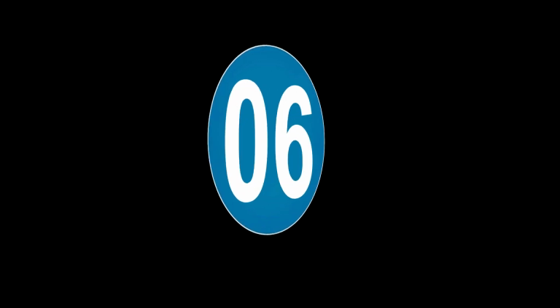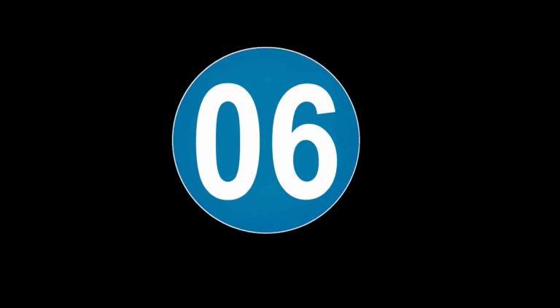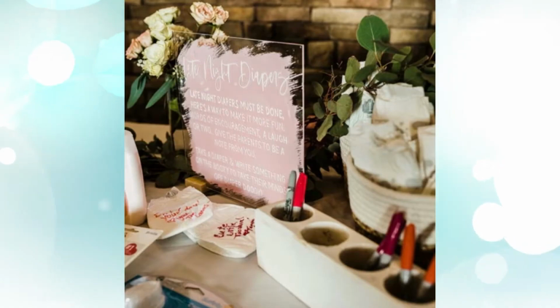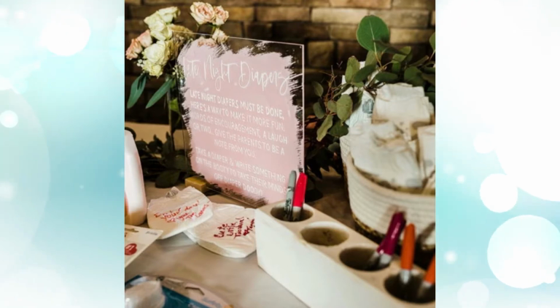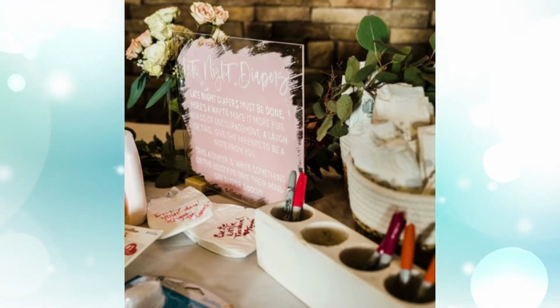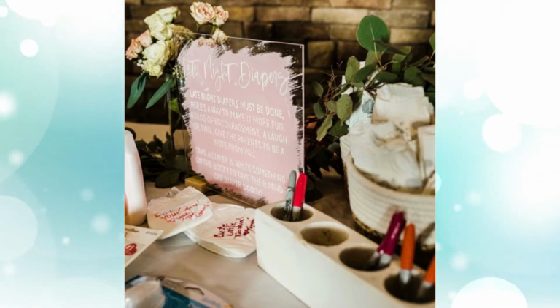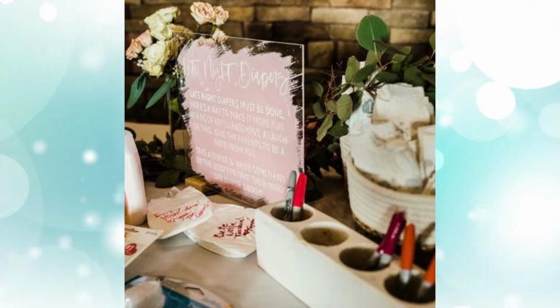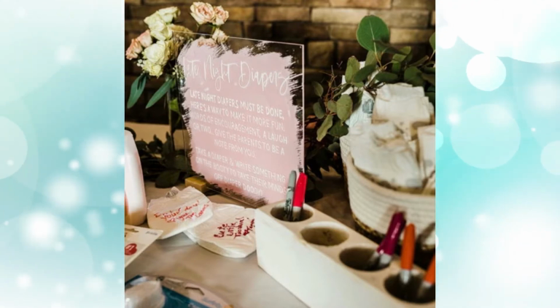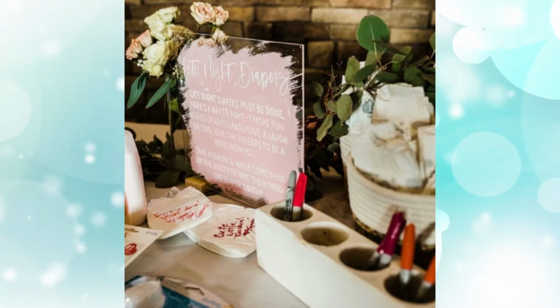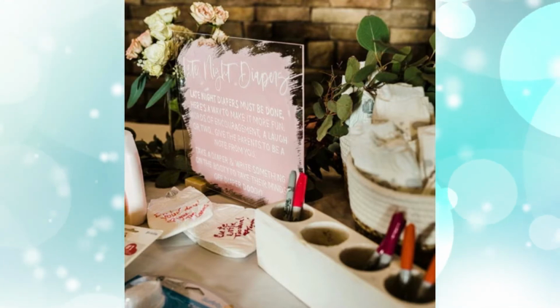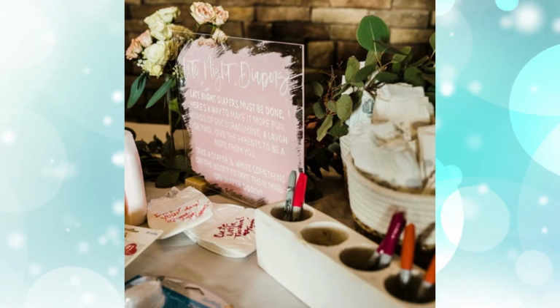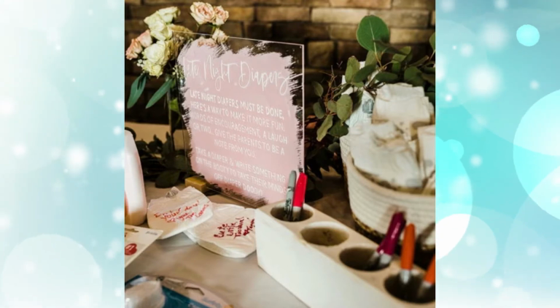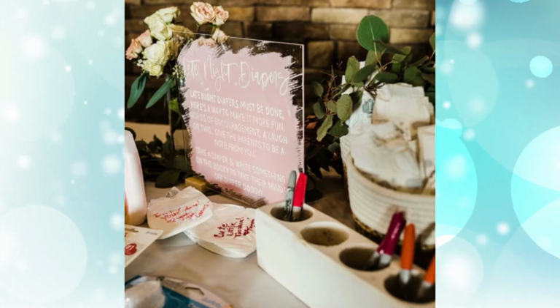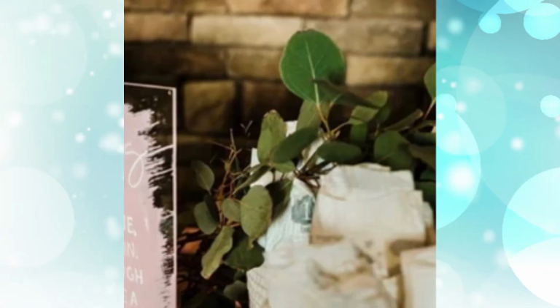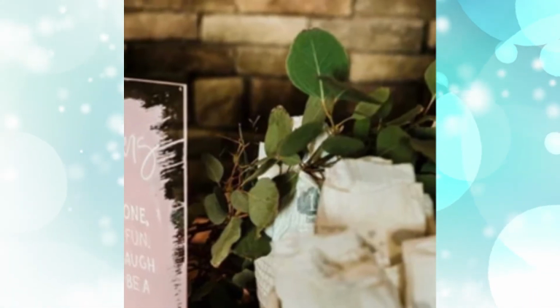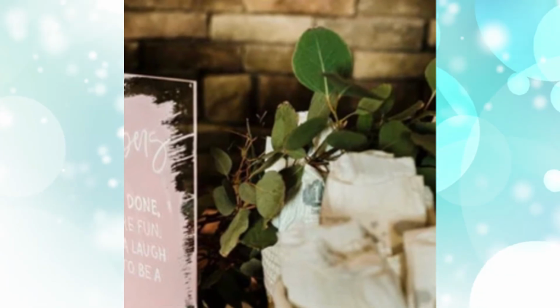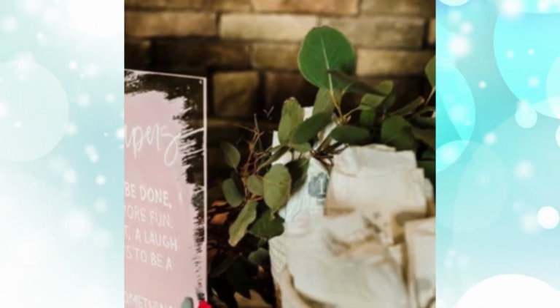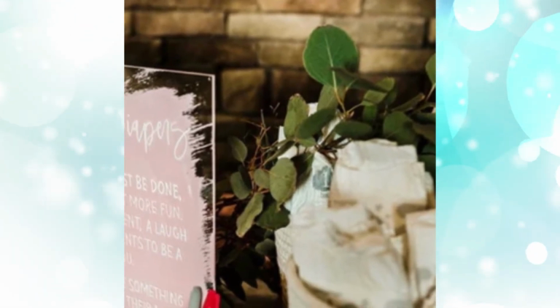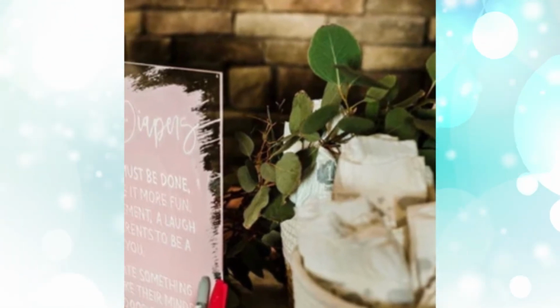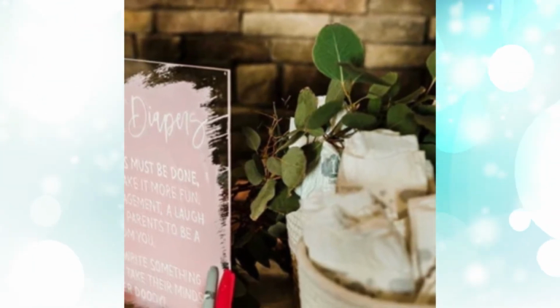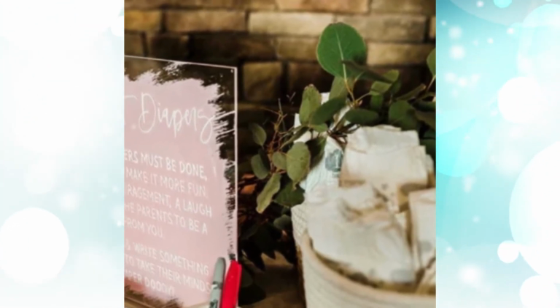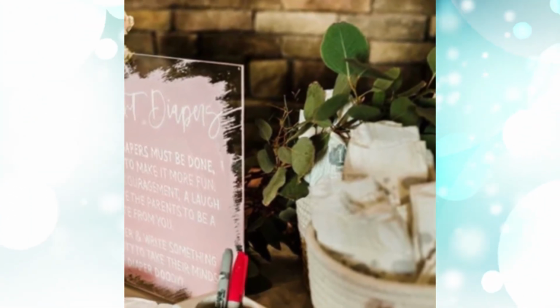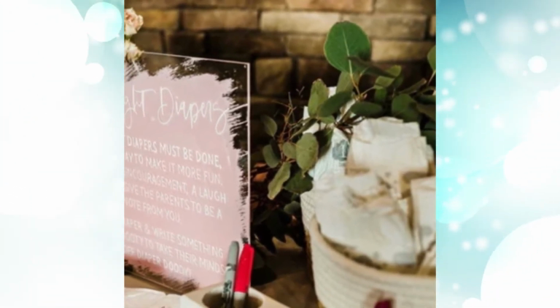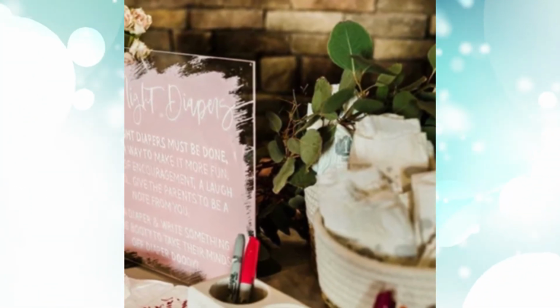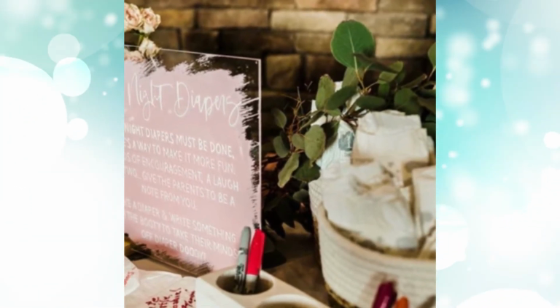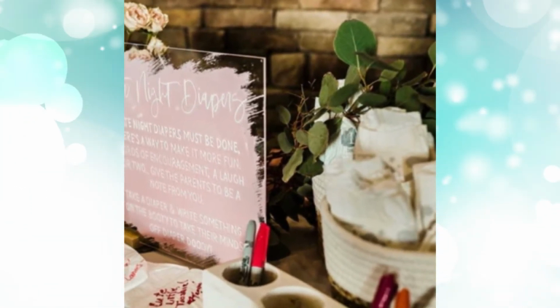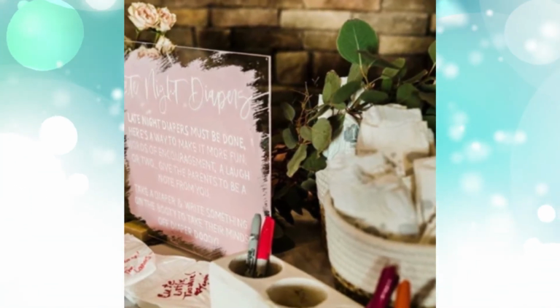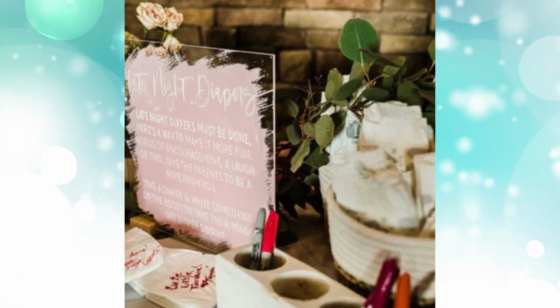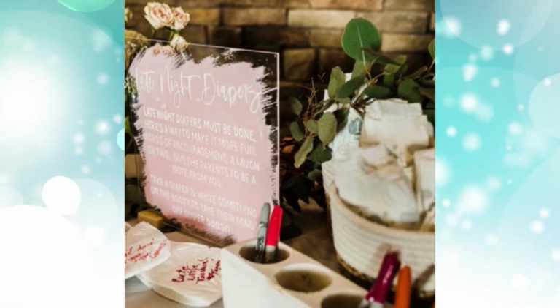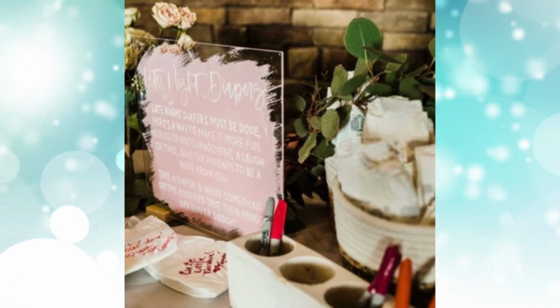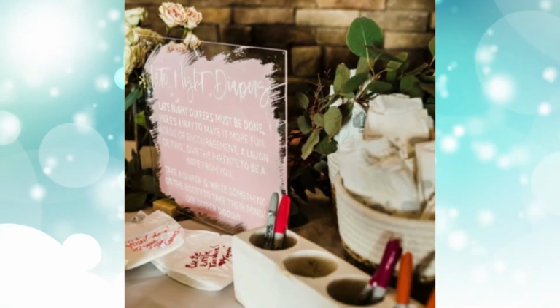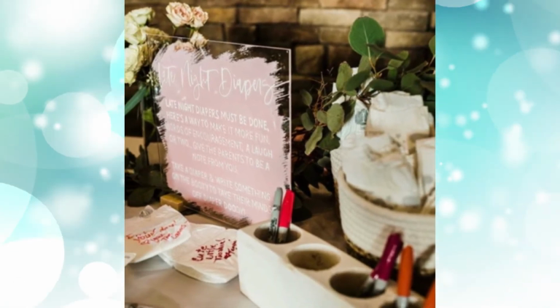6. Baby Shower Game Display. Up the ante on baby shower games by decking out your activity table with pretty details. Write instructions or details in a paint marker on glass and stash supplies in eye-catching jars or holders.